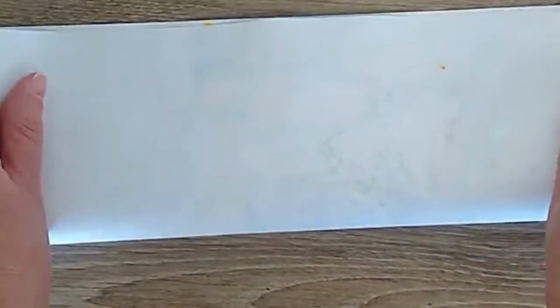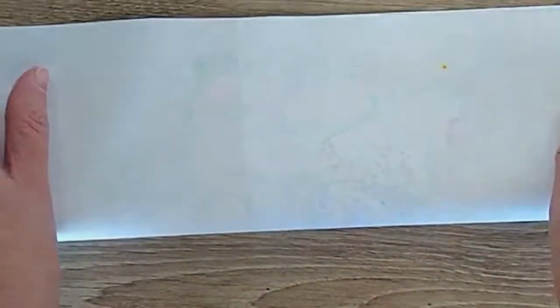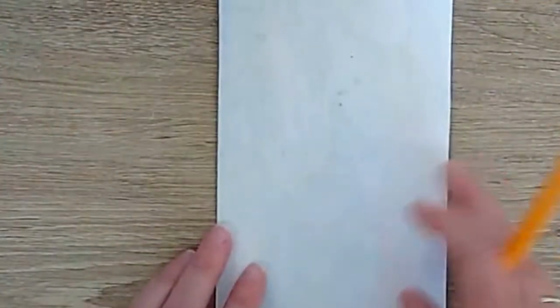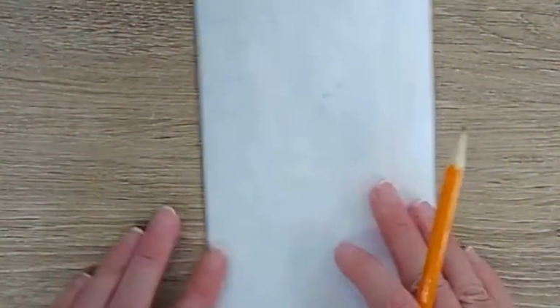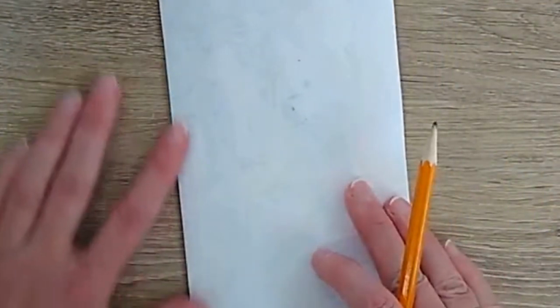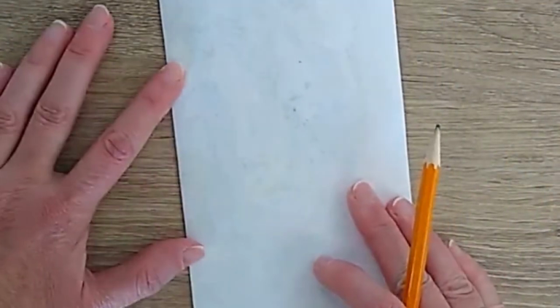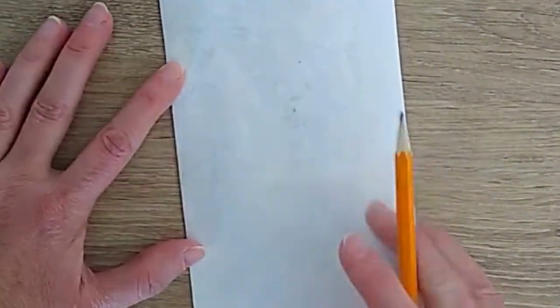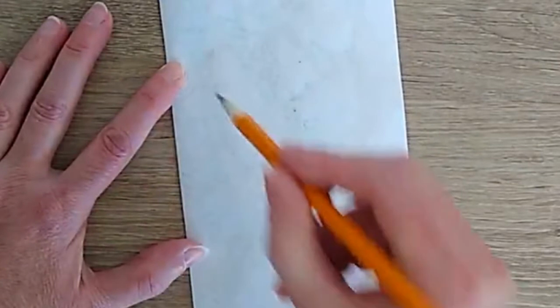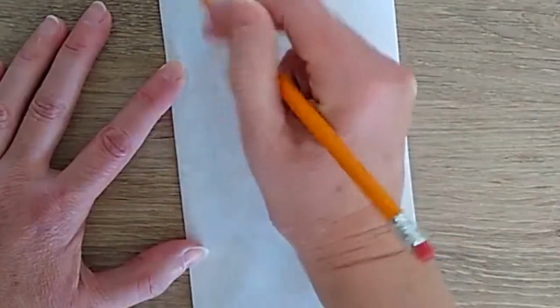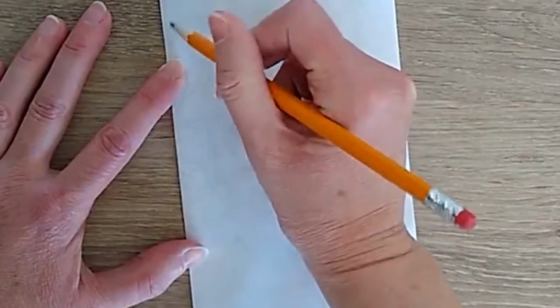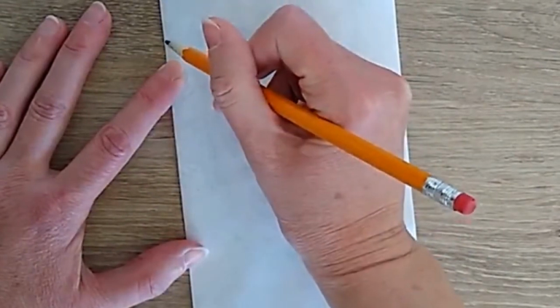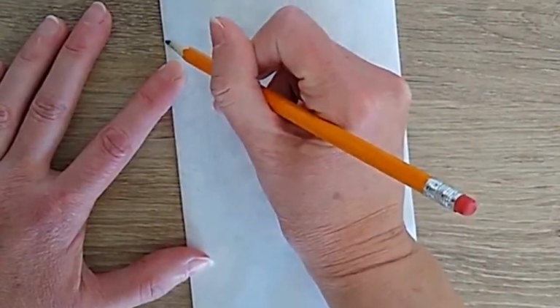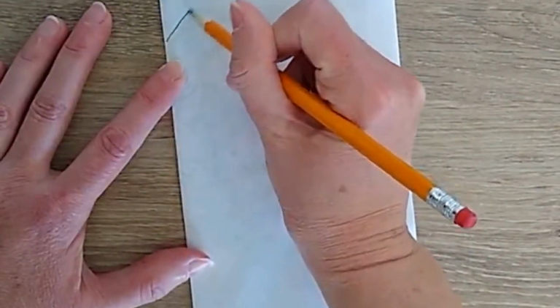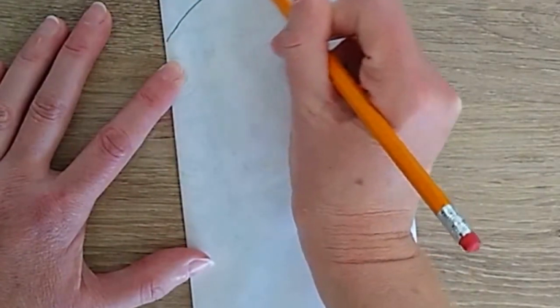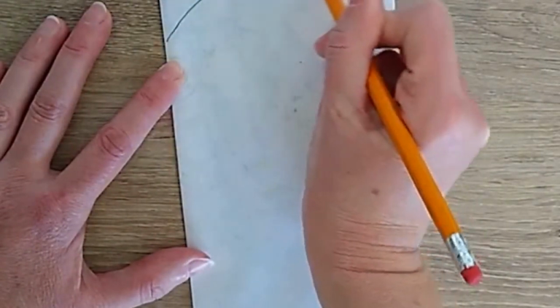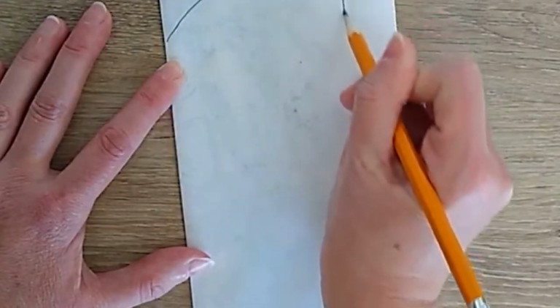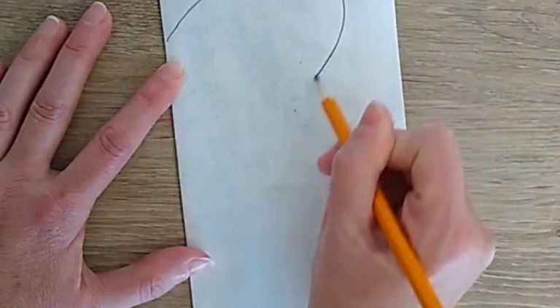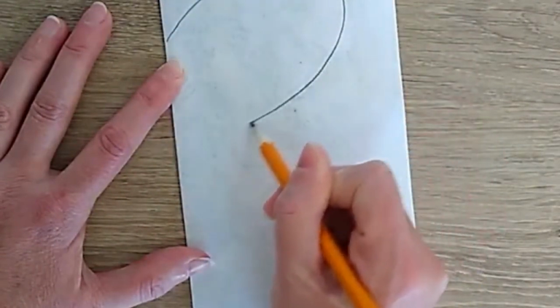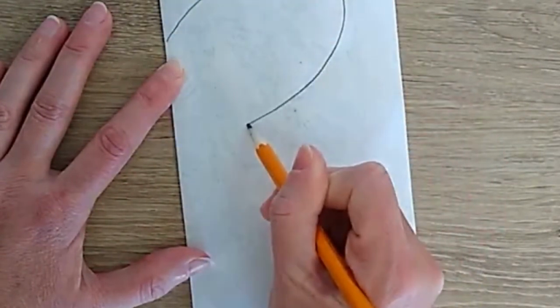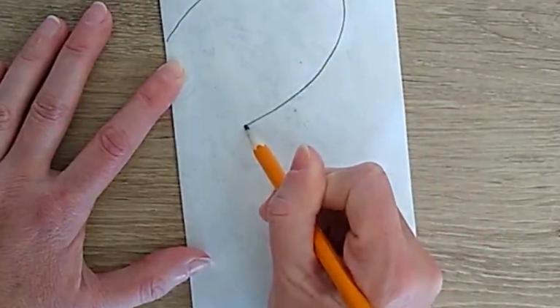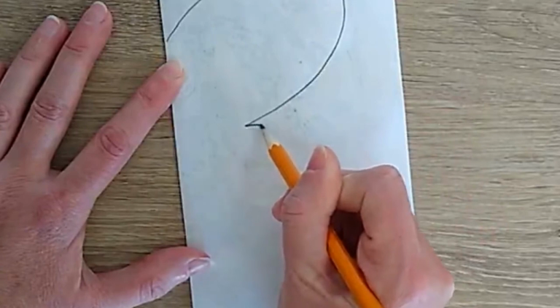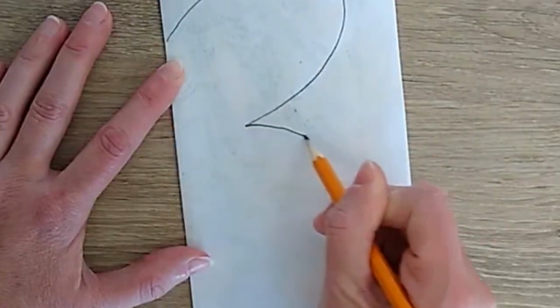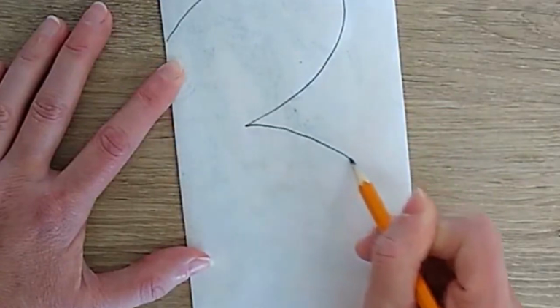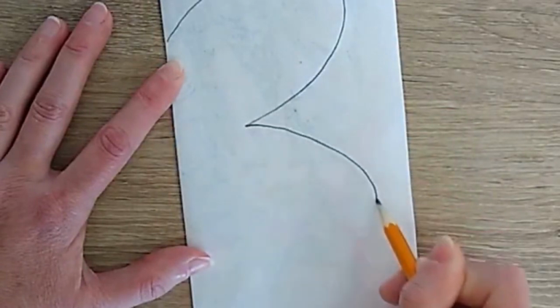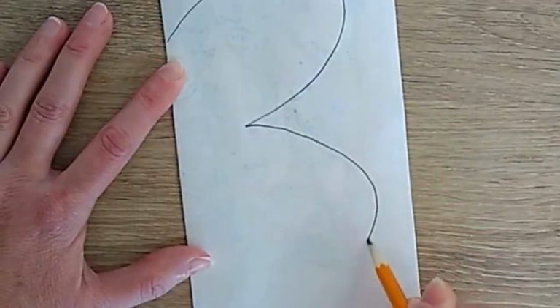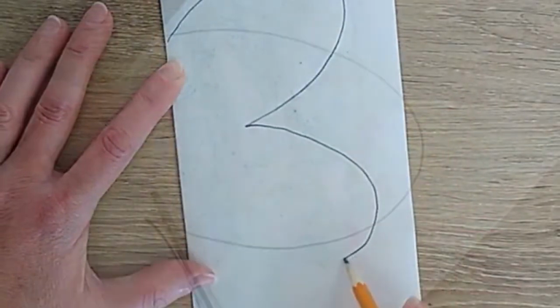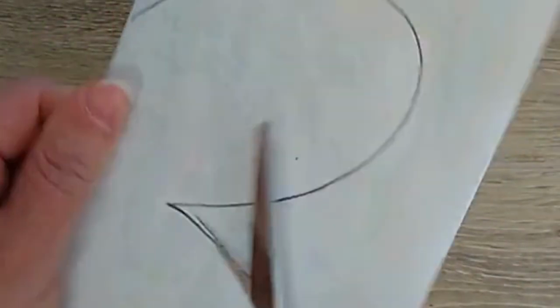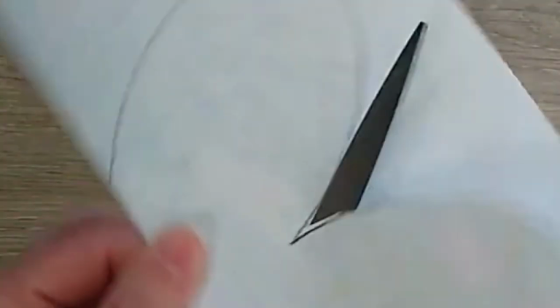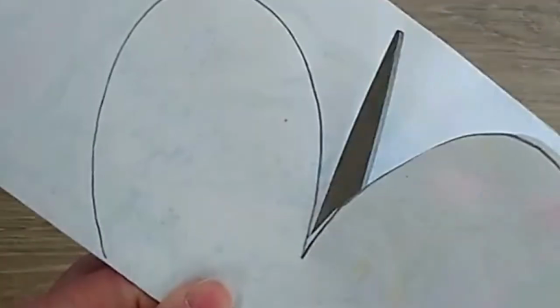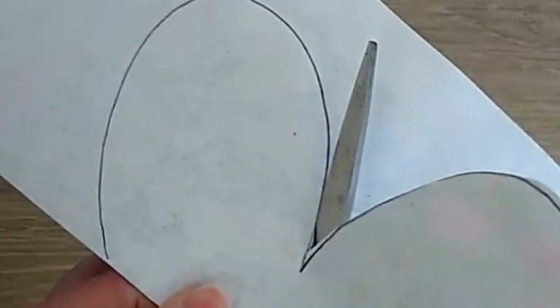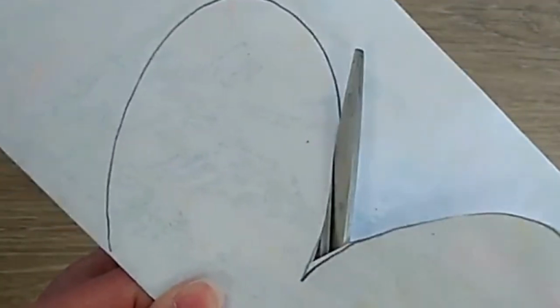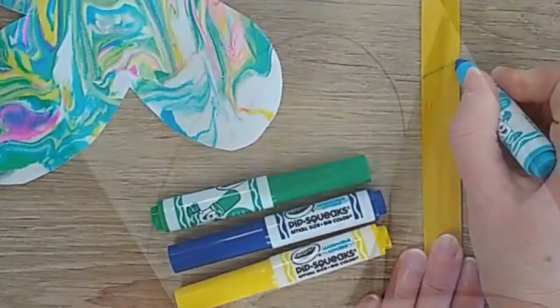Grab a pencil, fold the paper in half, and draw half of a butterfly shape with the fold in the middle. Cut it out. This makes the wings symmetrical.